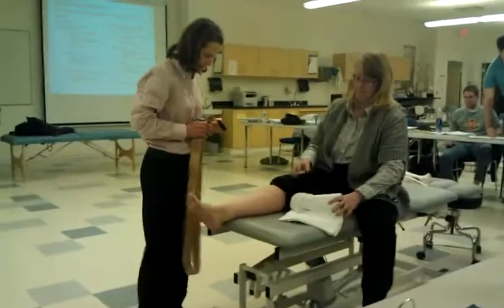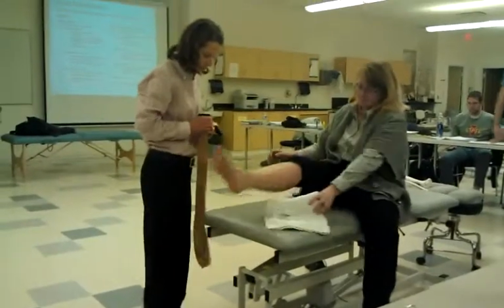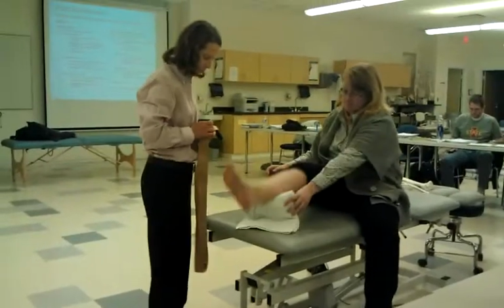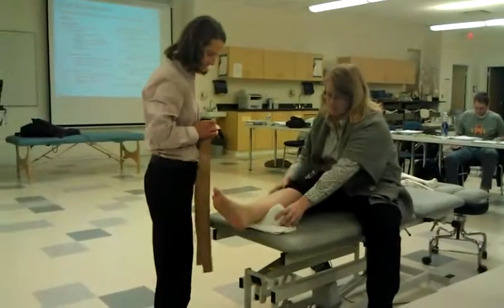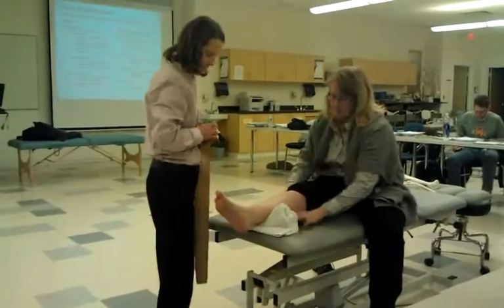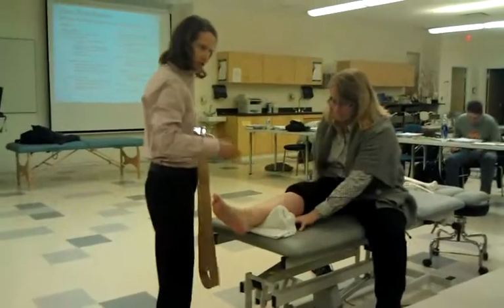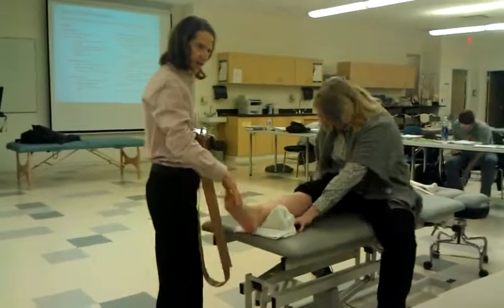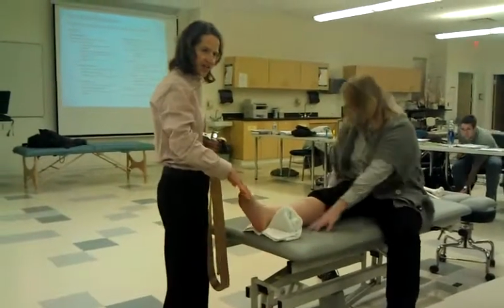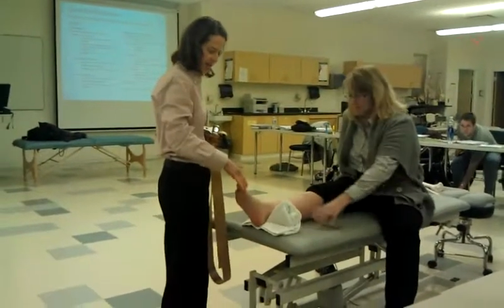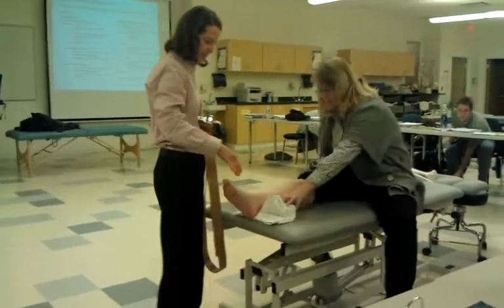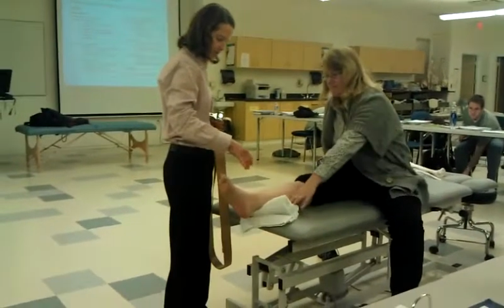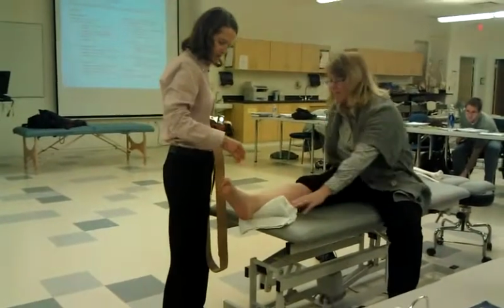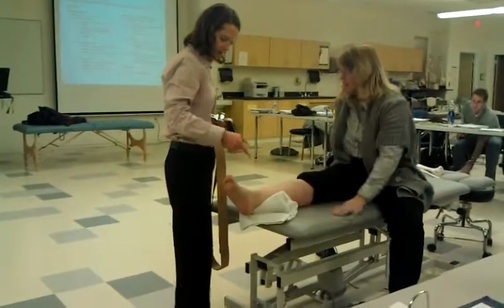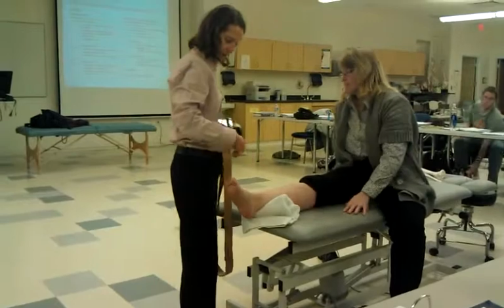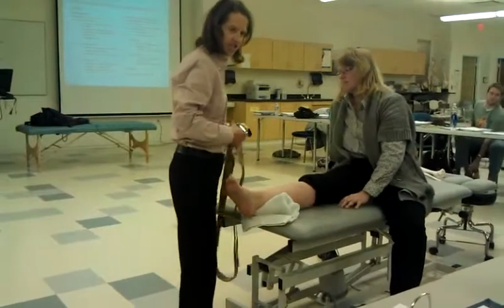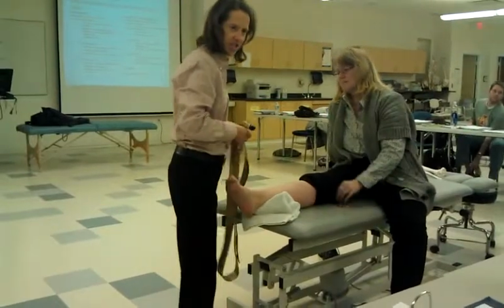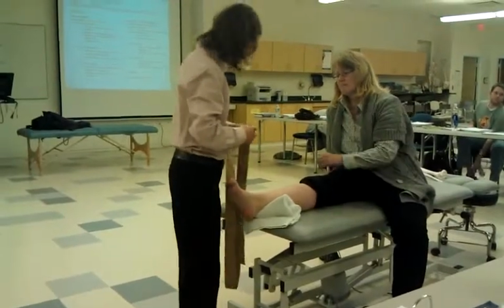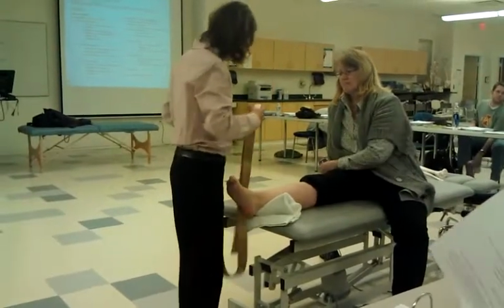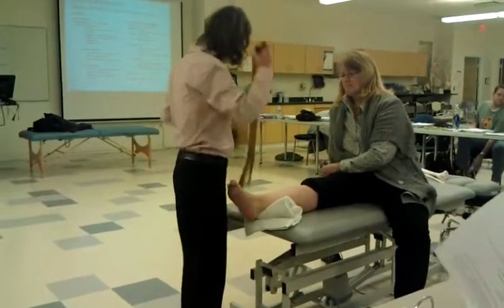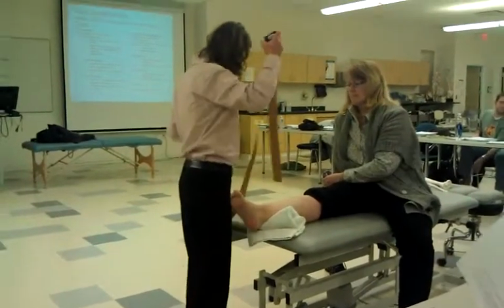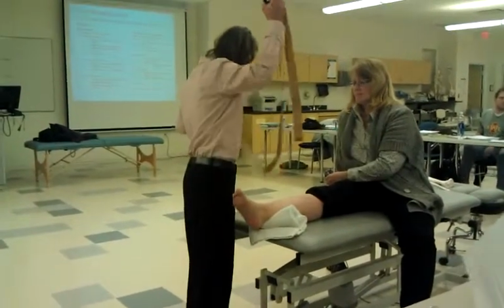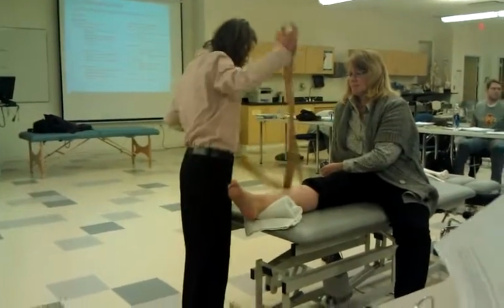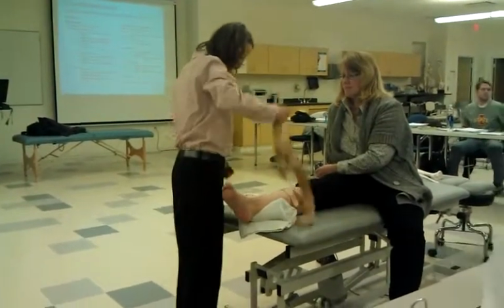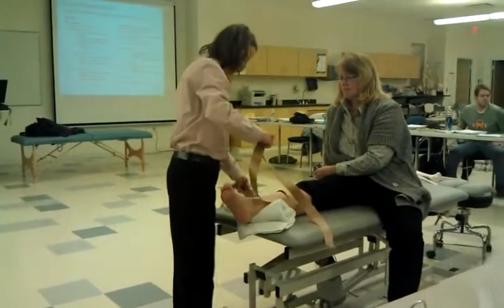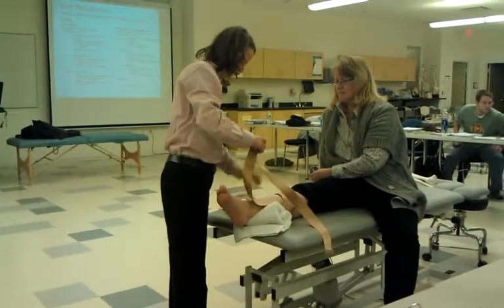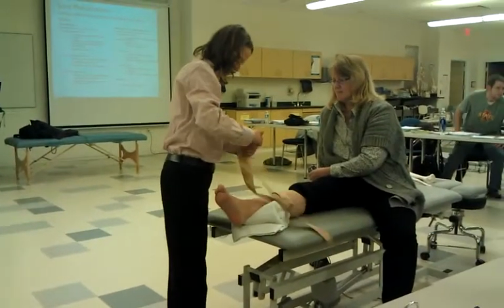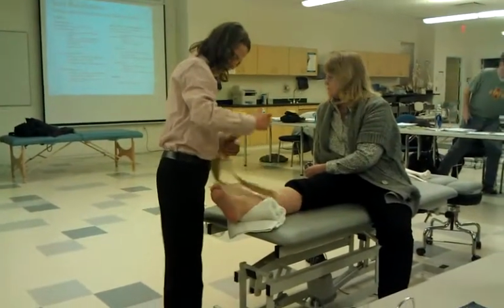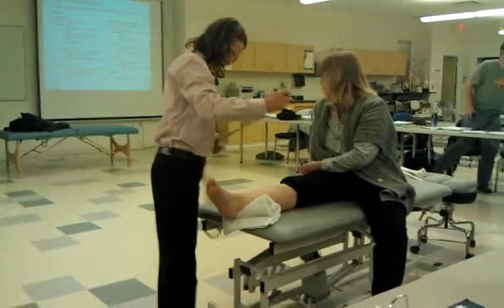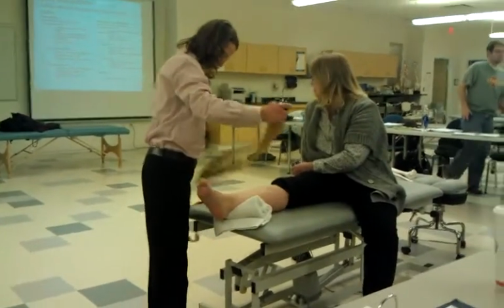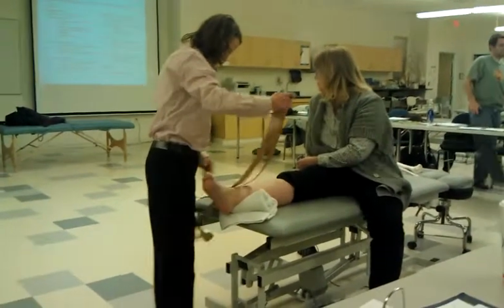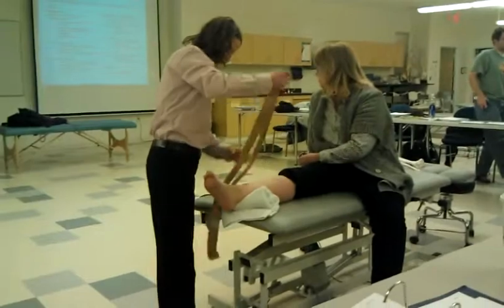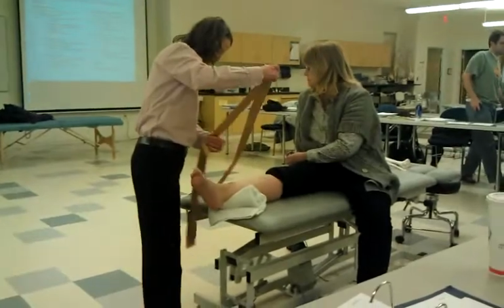Towel roll out. Put them on a towel roll so they're off the edge of the table. You want just their talus and the end of the ankle off there.